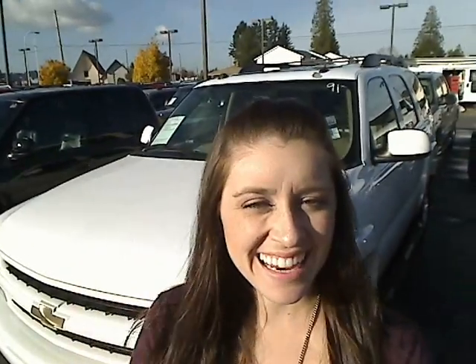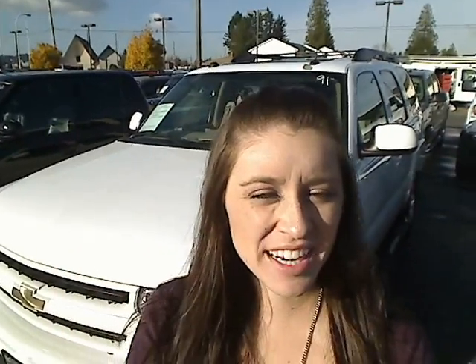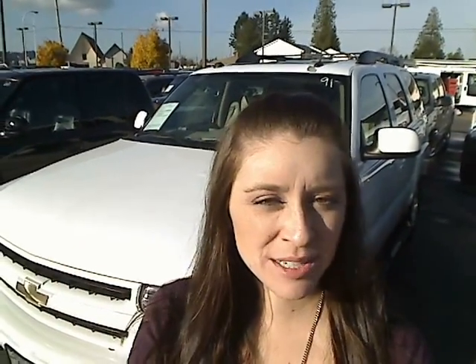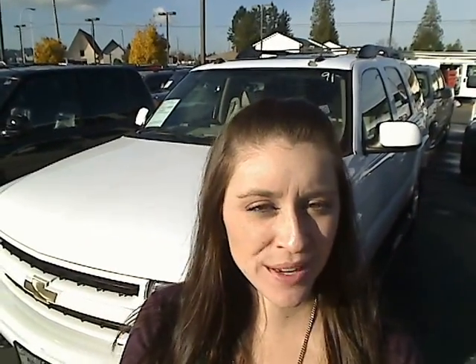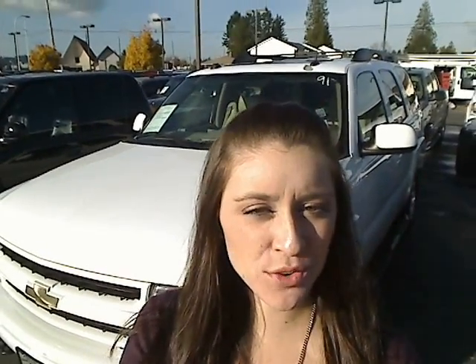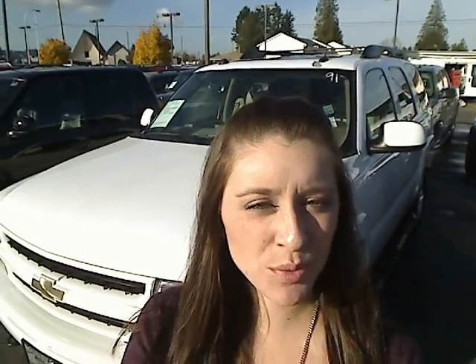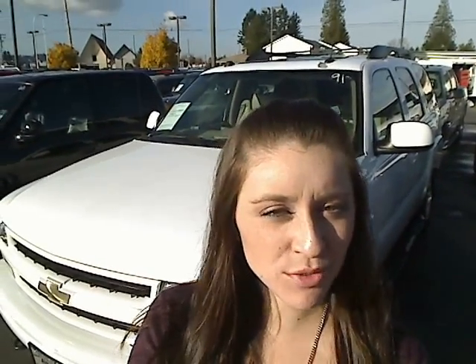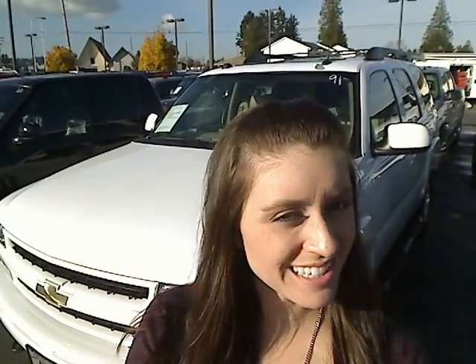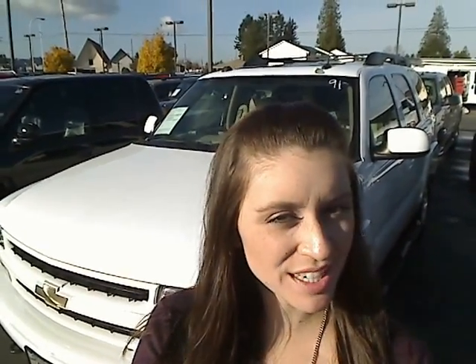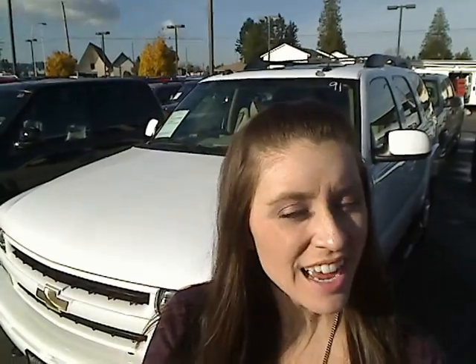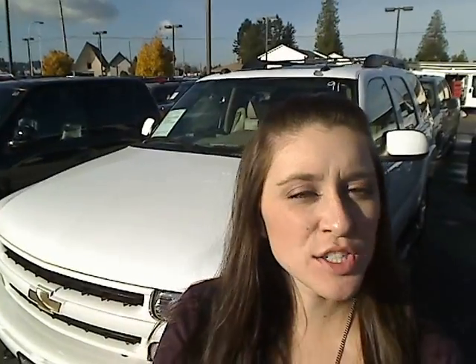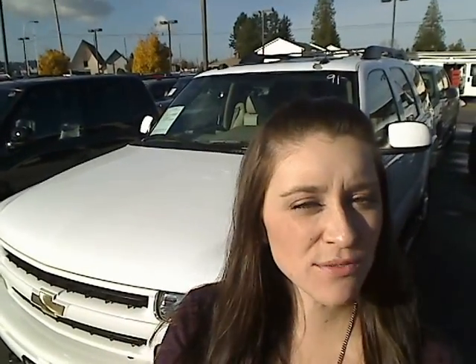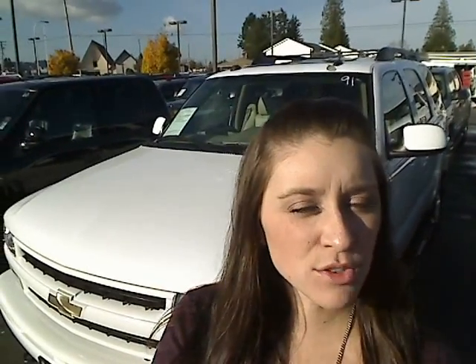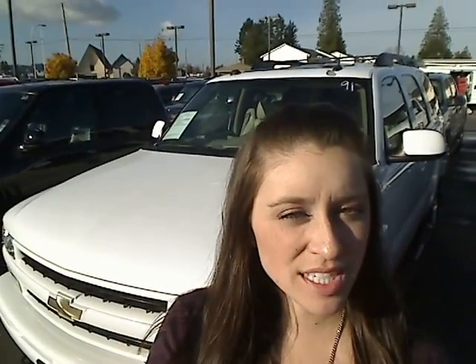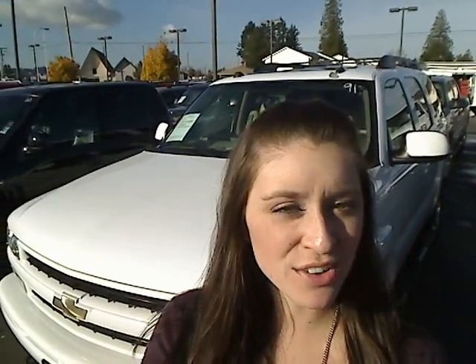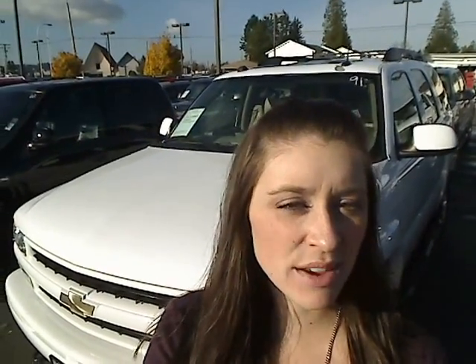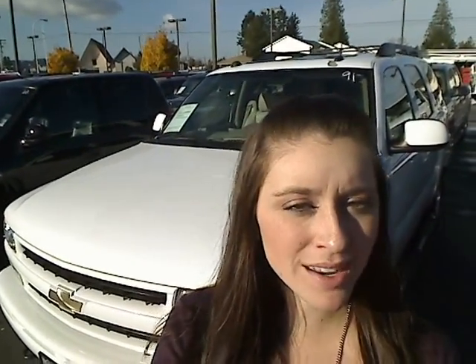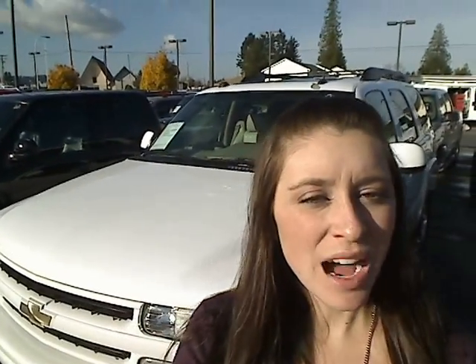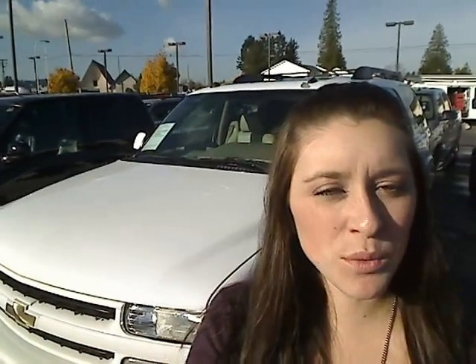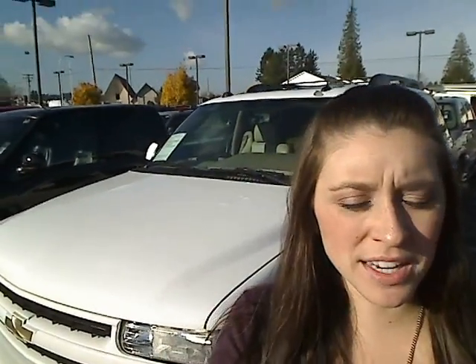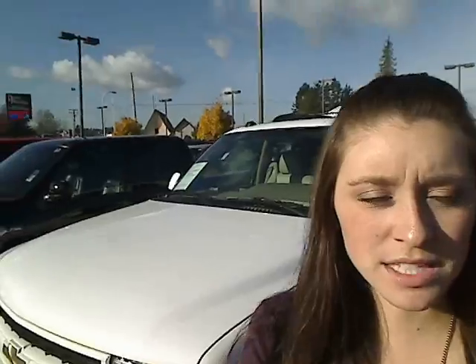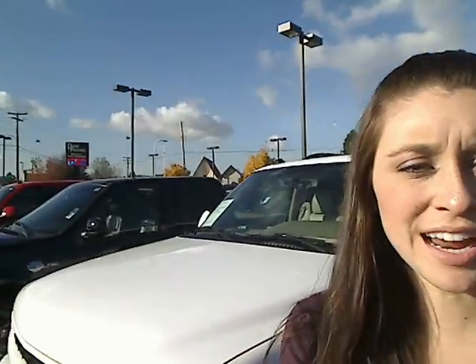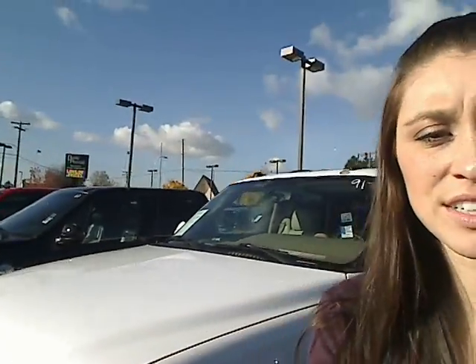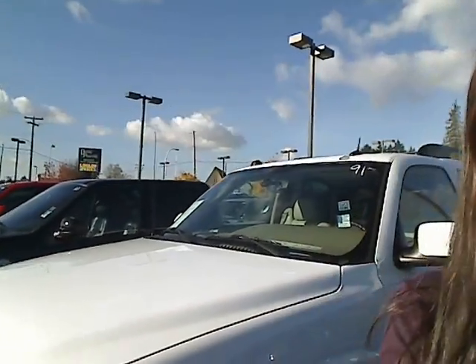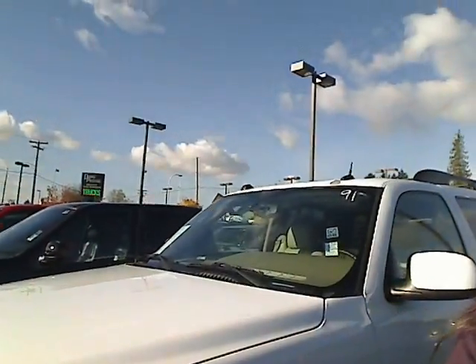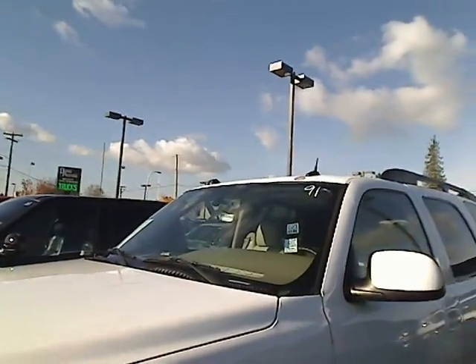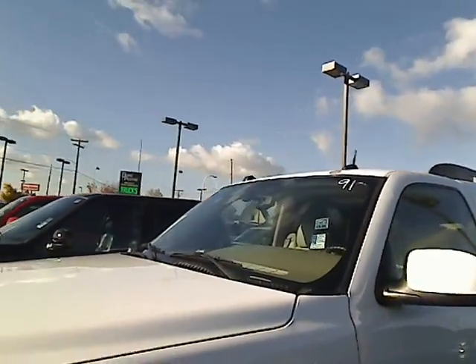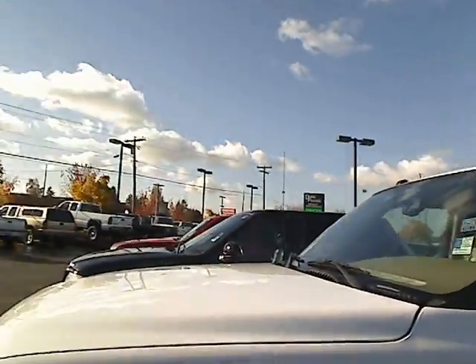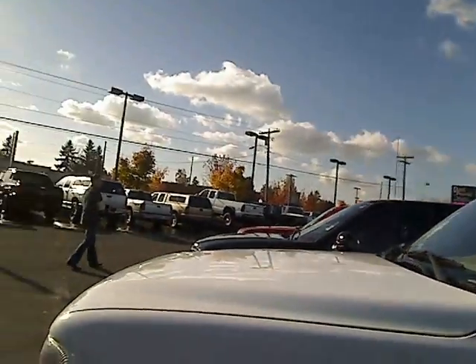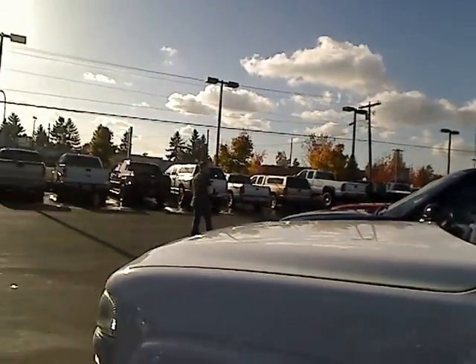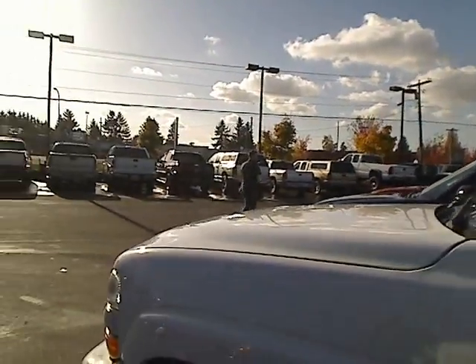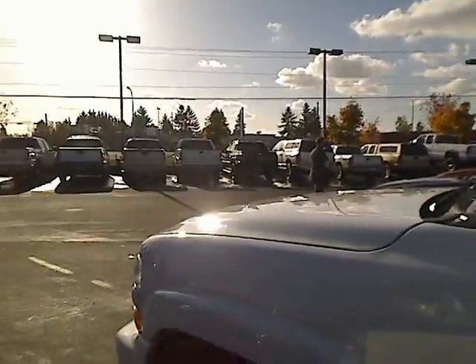Hey, Desiree here at Auburn's Auto Point giving you a virtual walk around one of our nice SUVs here. This is a 2005 Chevy Tahoe Z71. I'm going to give you a walk around it. These videos are nice because you get to see the whole thing as it is right now. Let me turn the camera here so you can see.